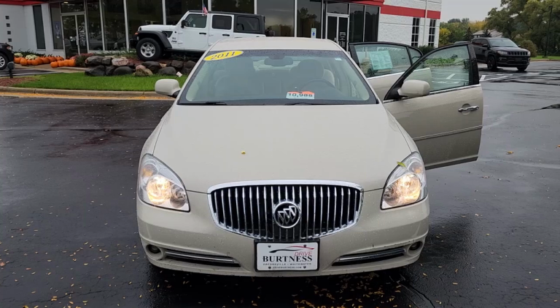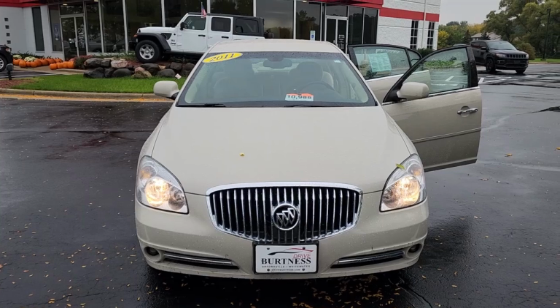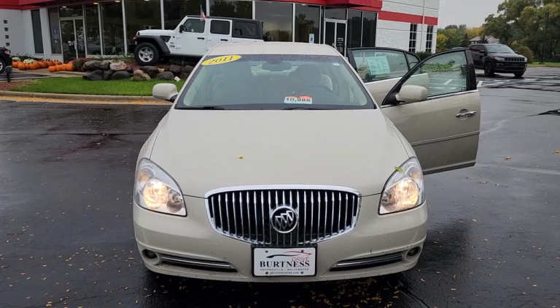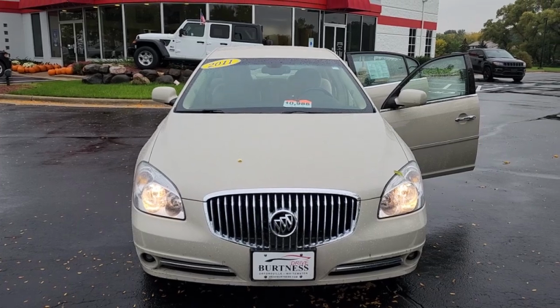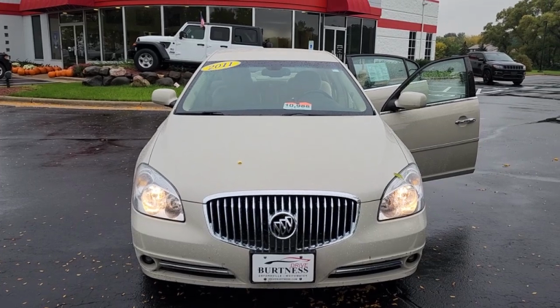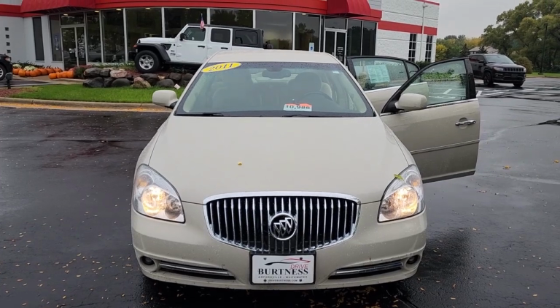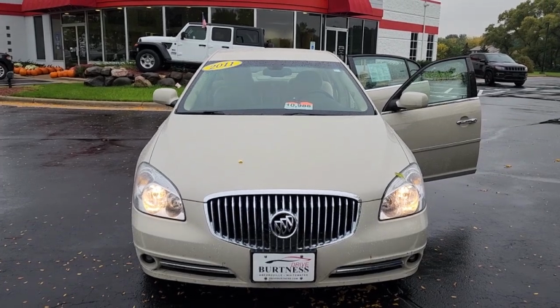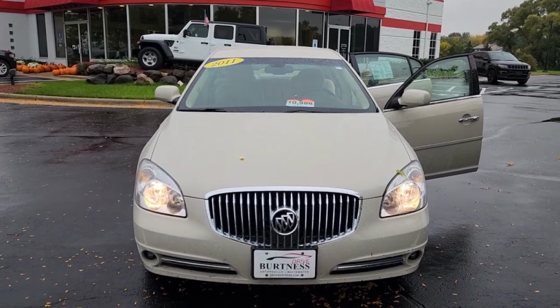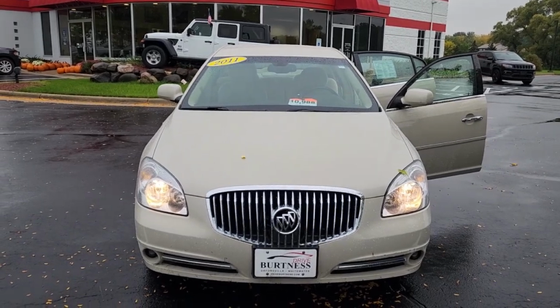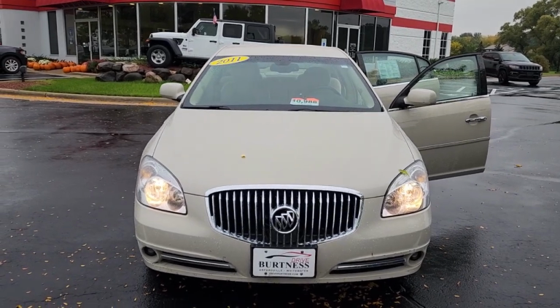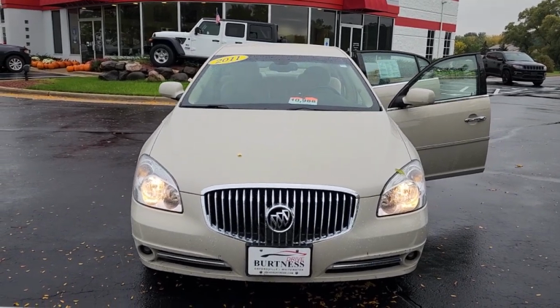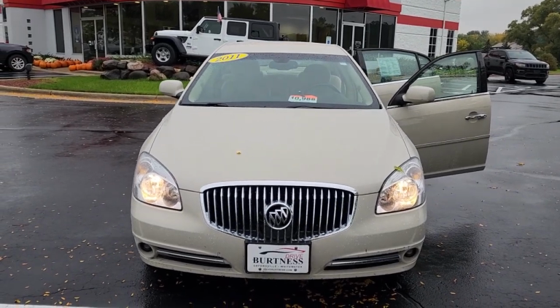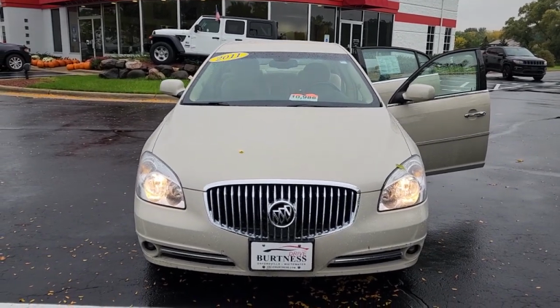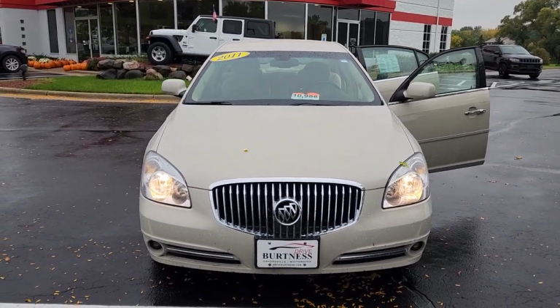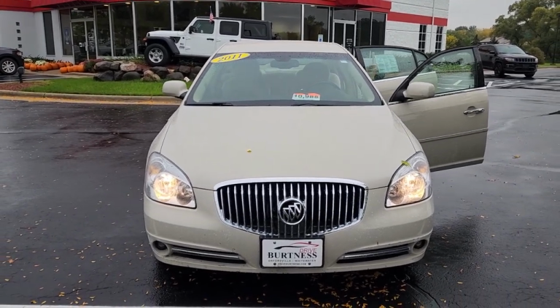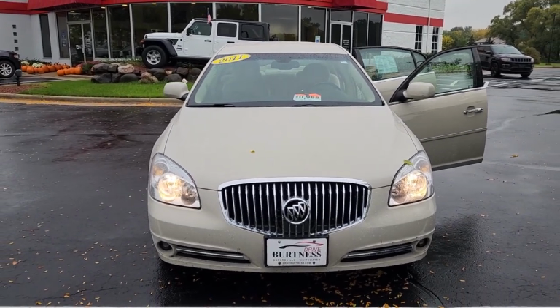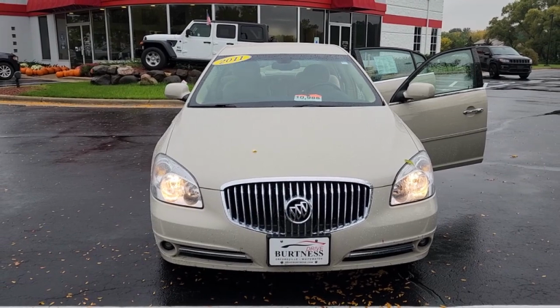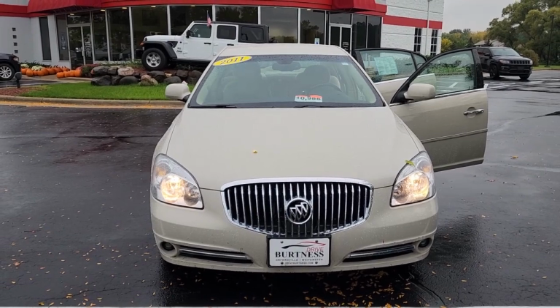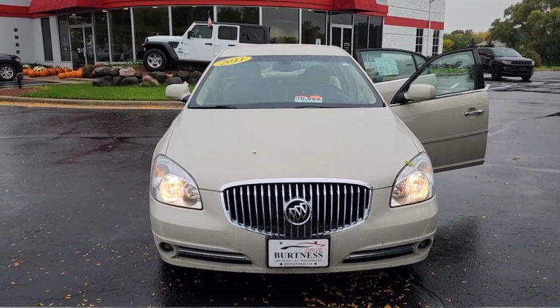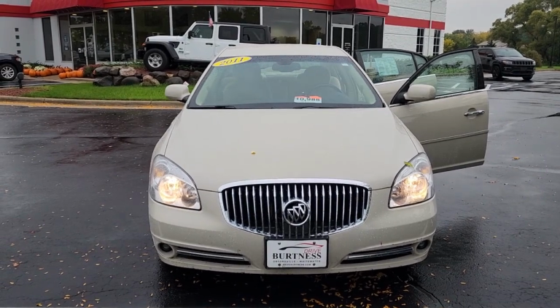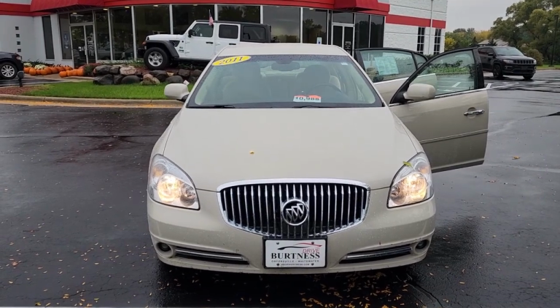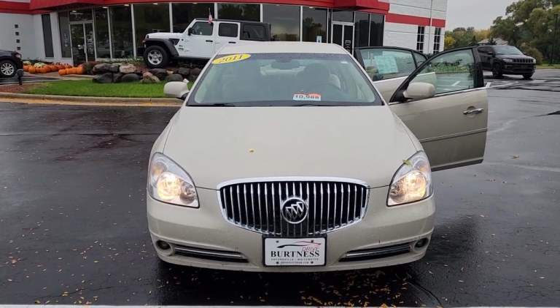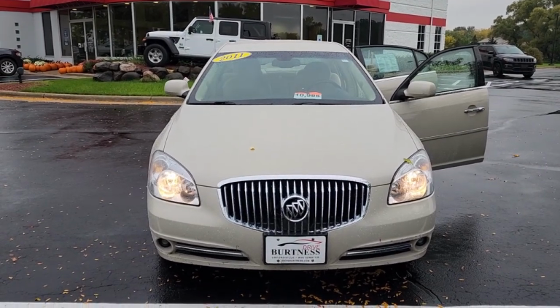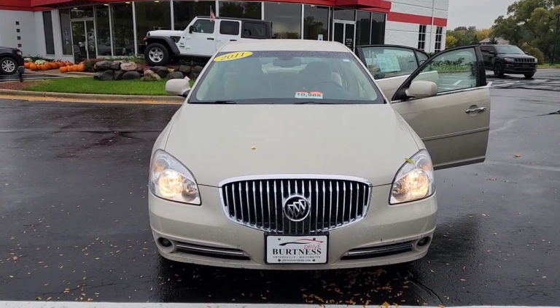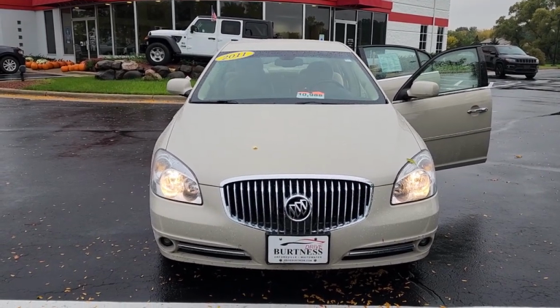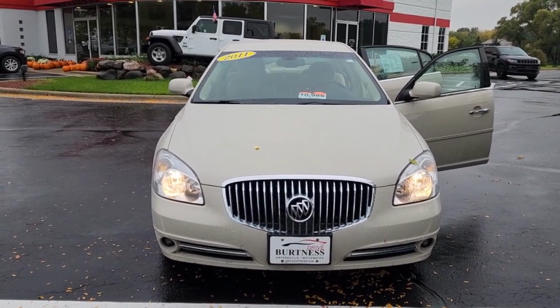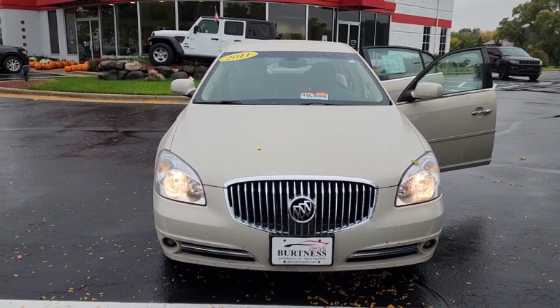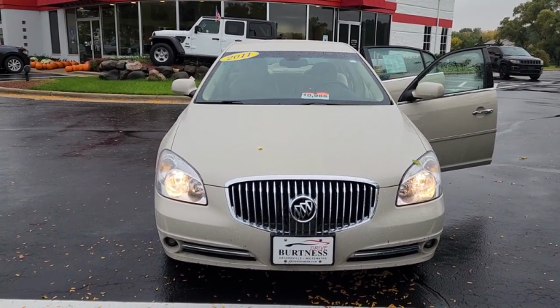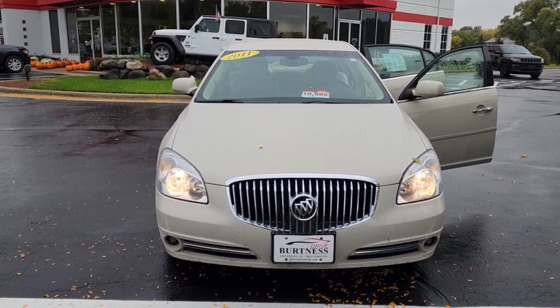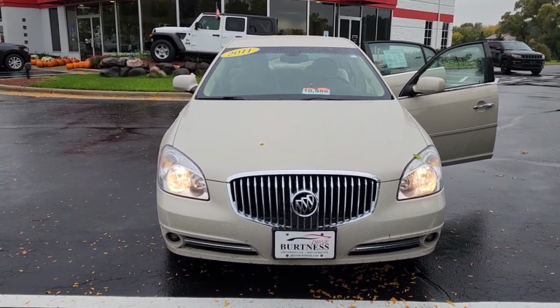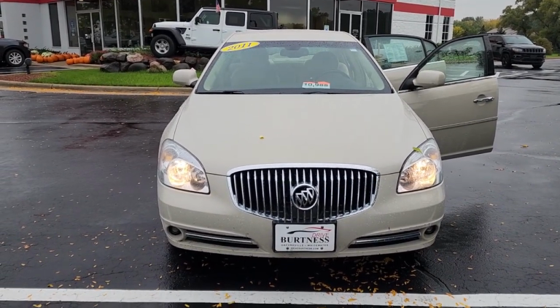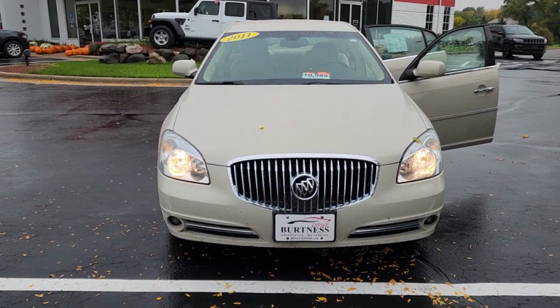Good morning from Burtness Chrysler Dodge Jeep and Ram here in Whitewater. I'm going to show you a quick video of the 2011 Buick Lucerne that we have here.